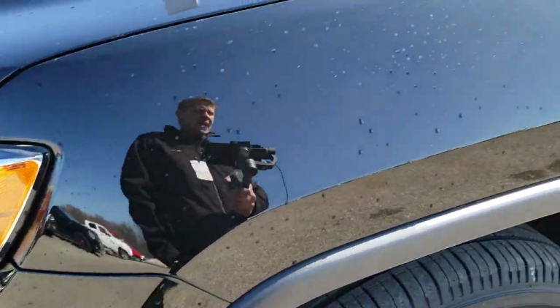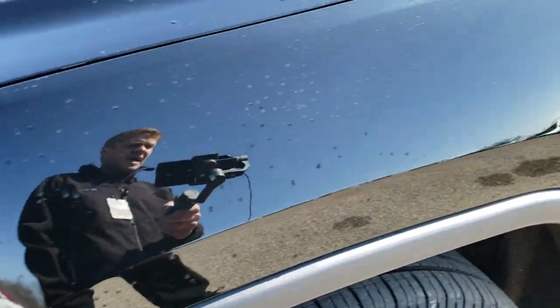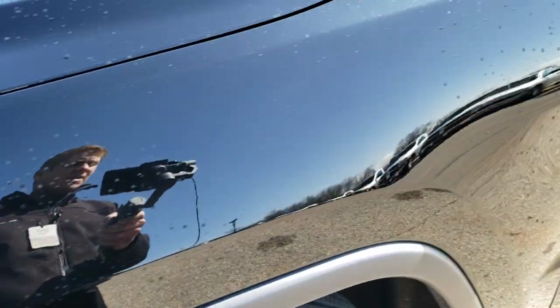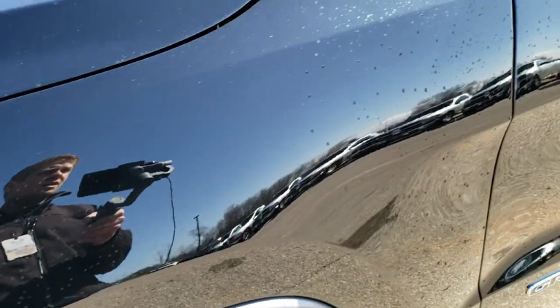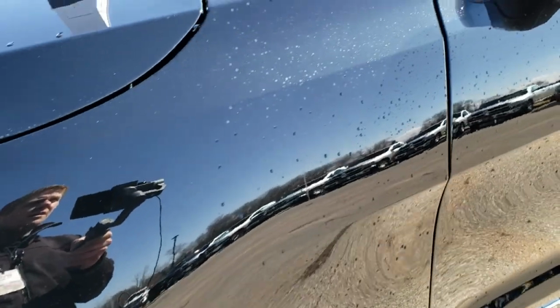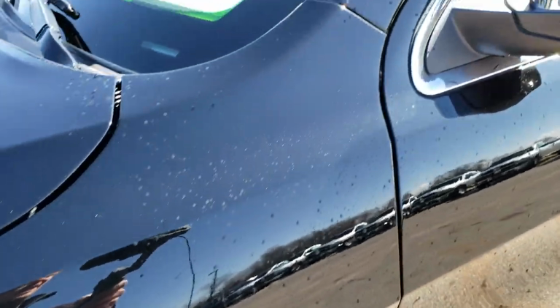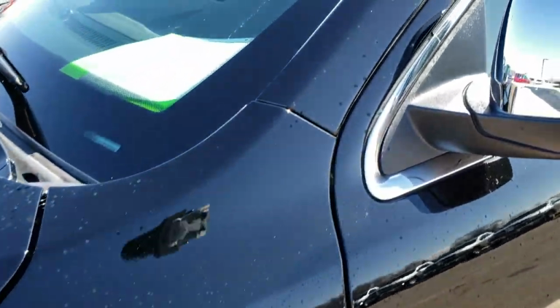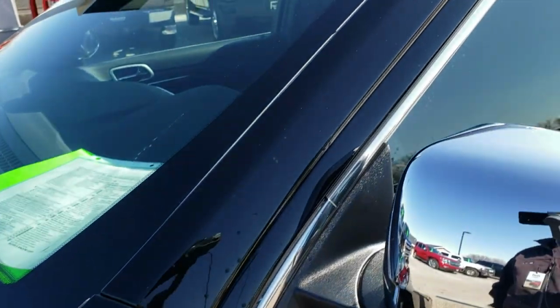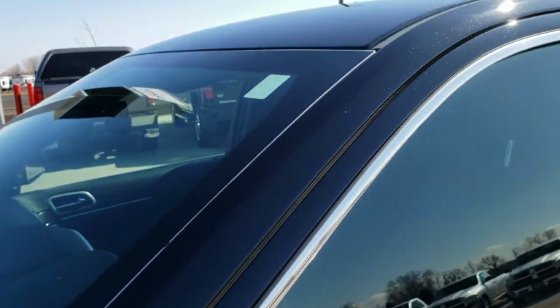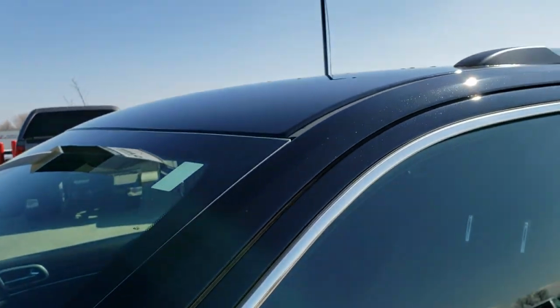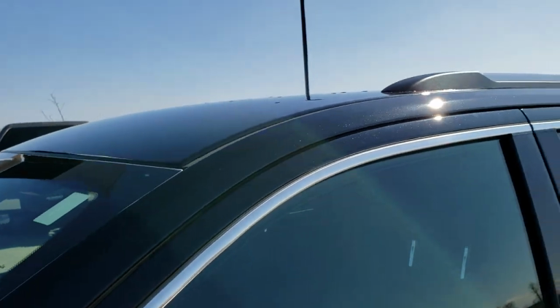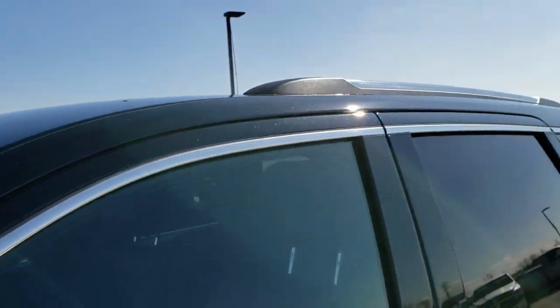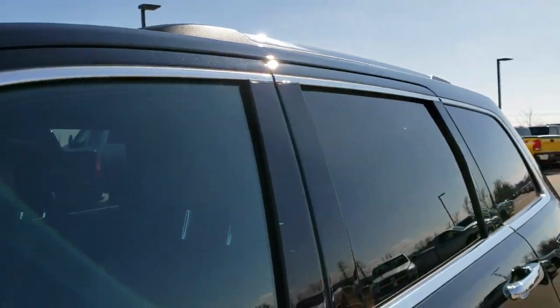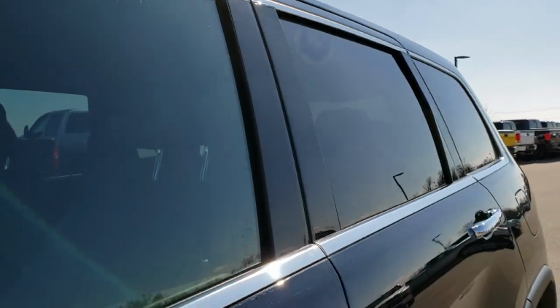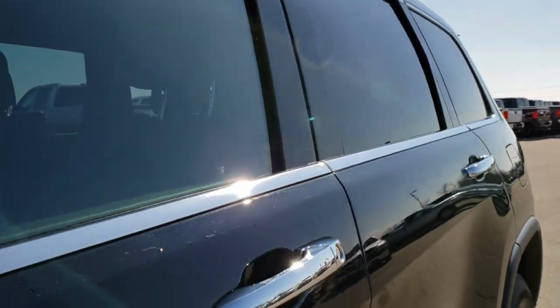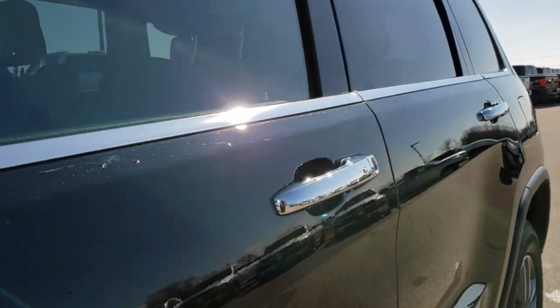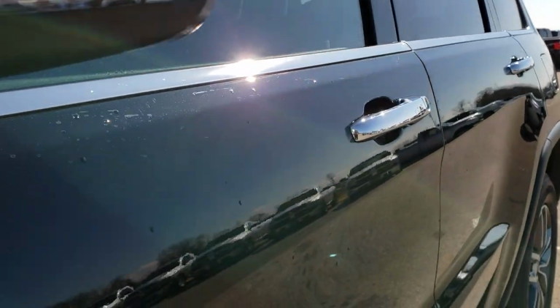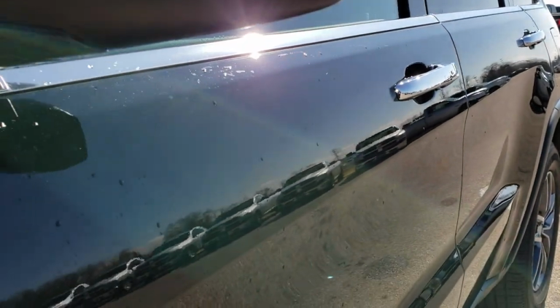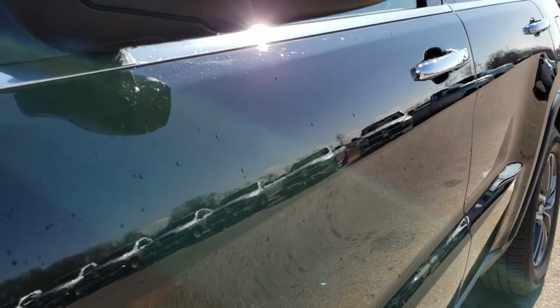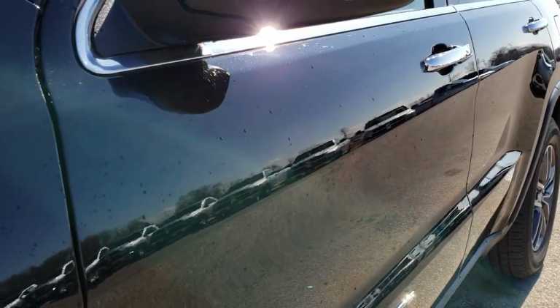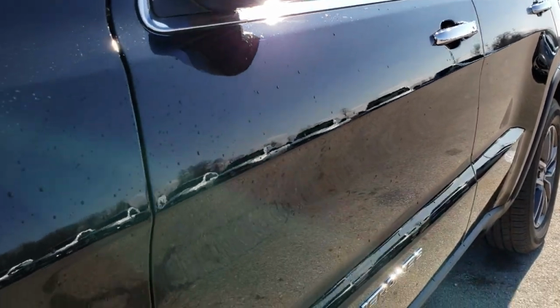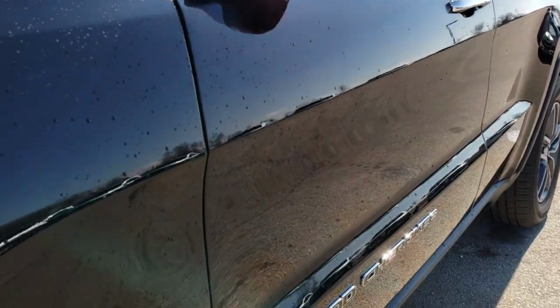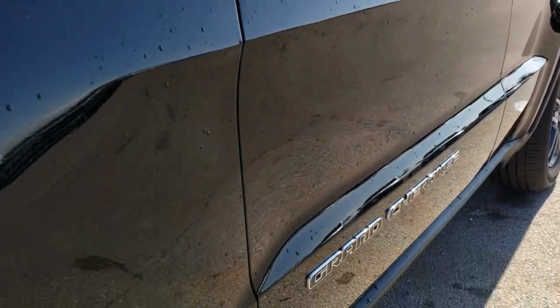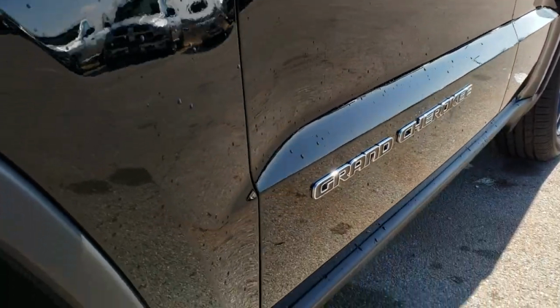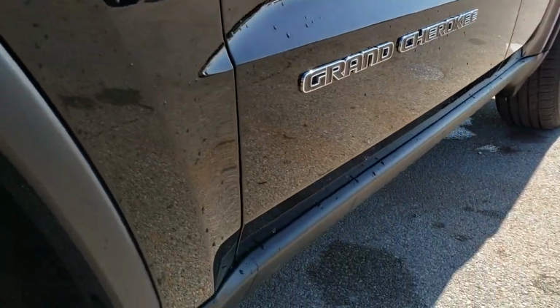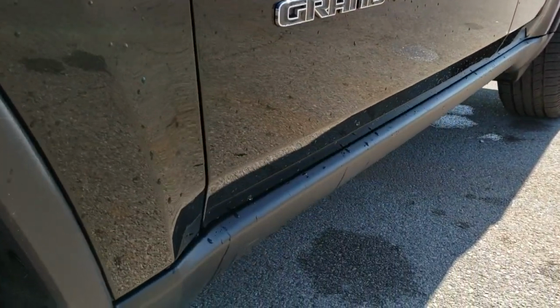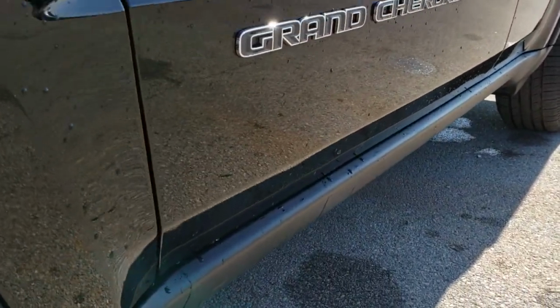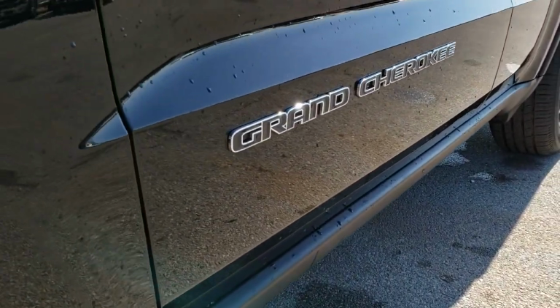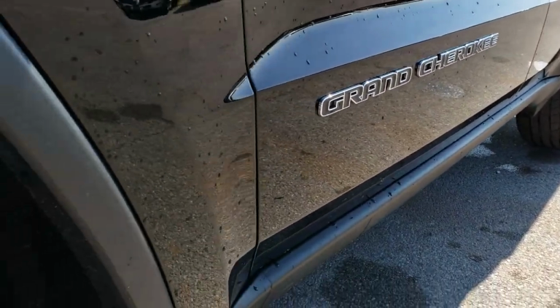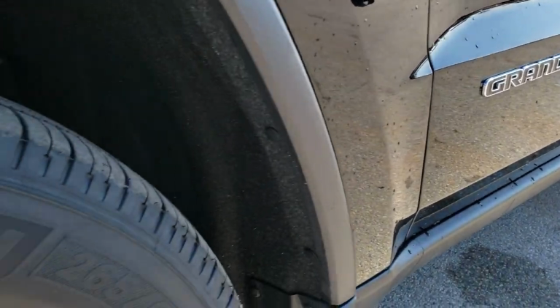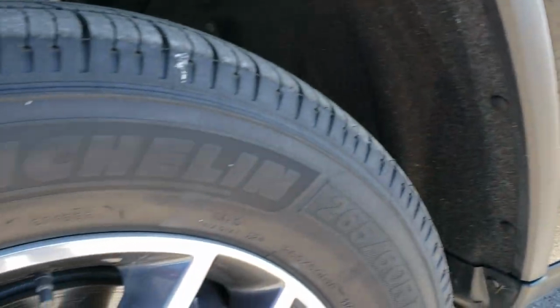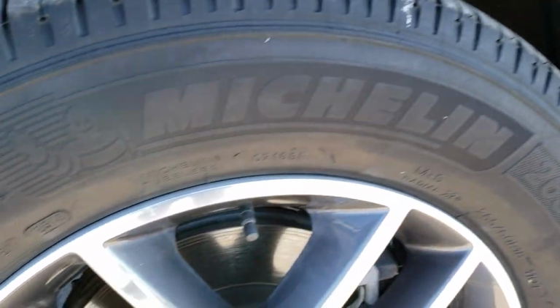Diamond Black Metallic is the color. We shoot all of our videos in 1080p, so if you have HD capabilities on your computer, tablet, or smartphone device, turn them on right now because it is like you're right here looking at the vehicle with me.